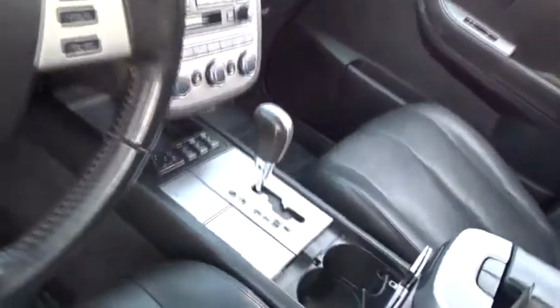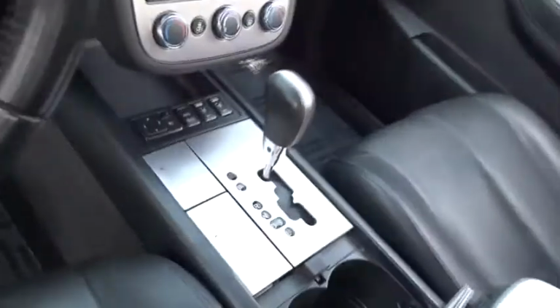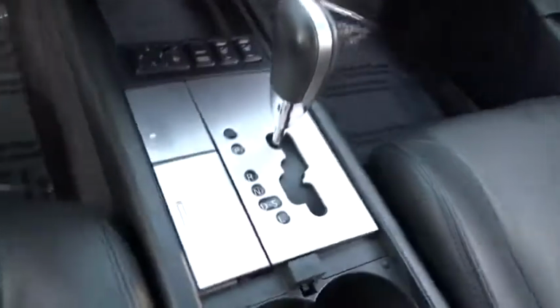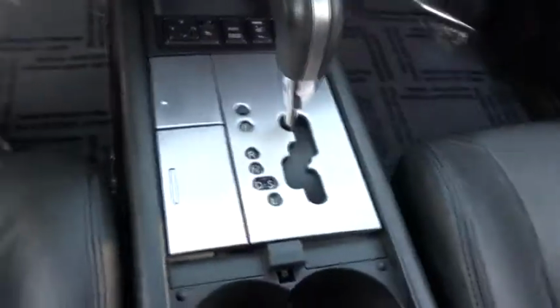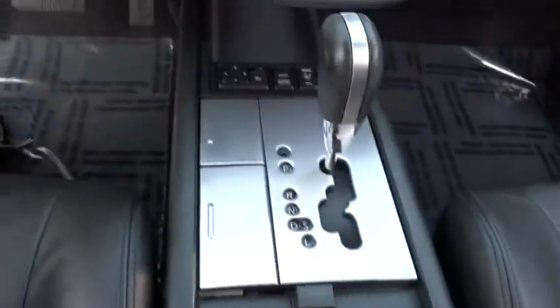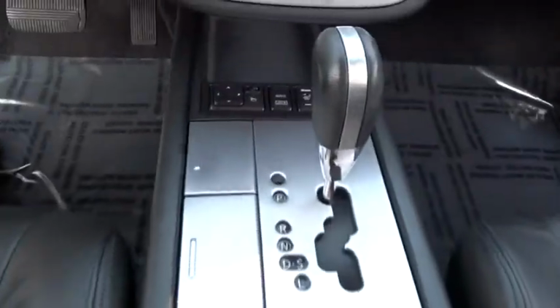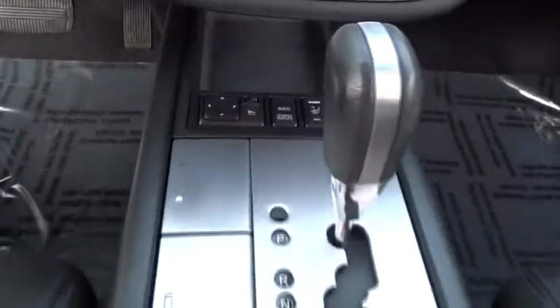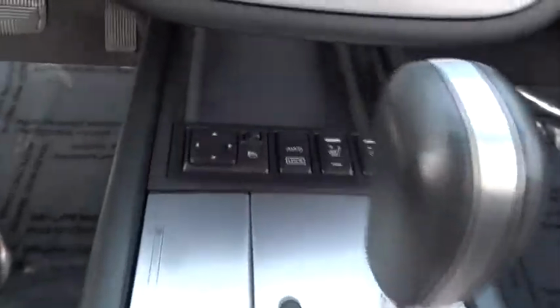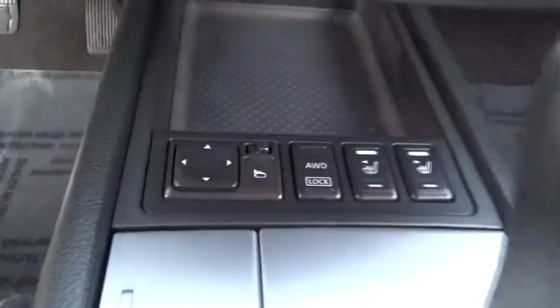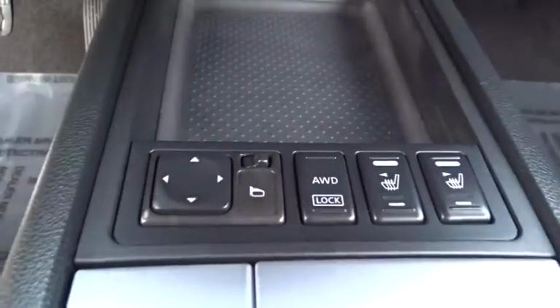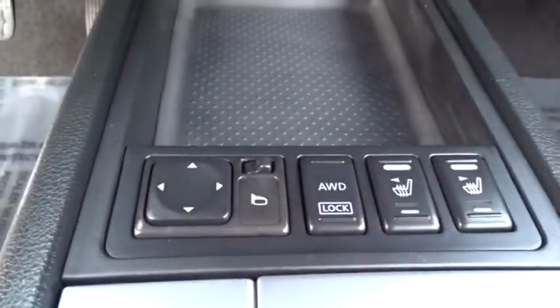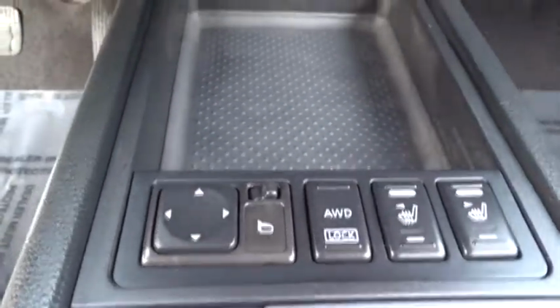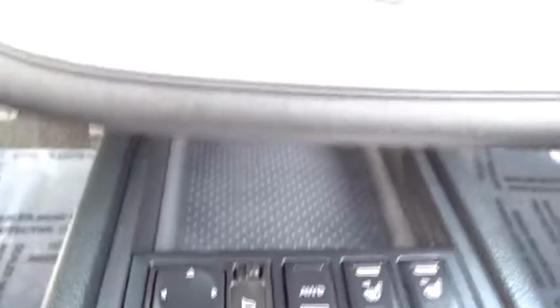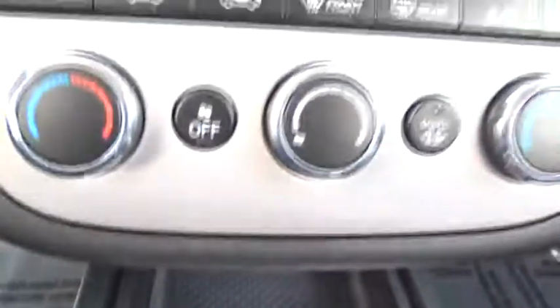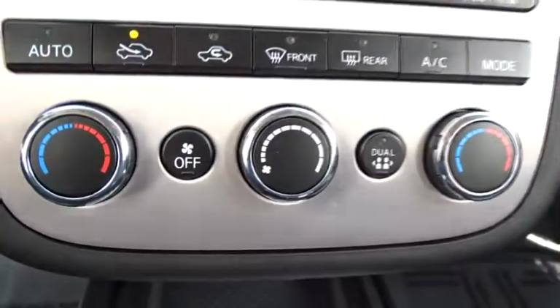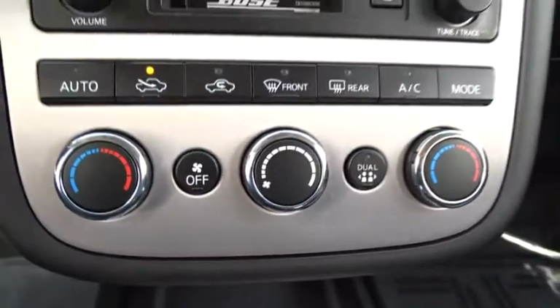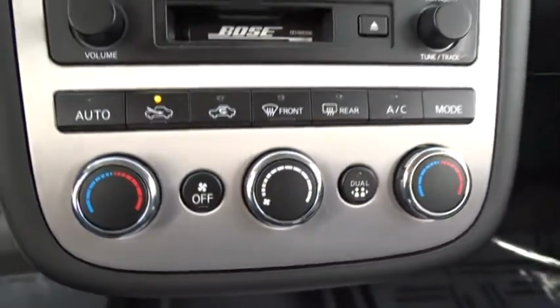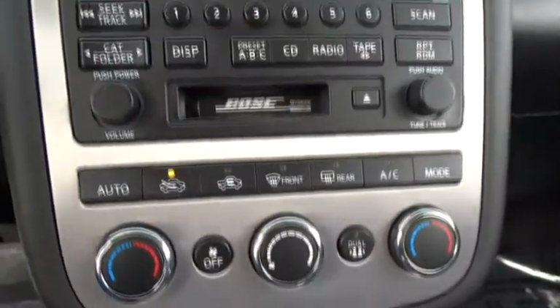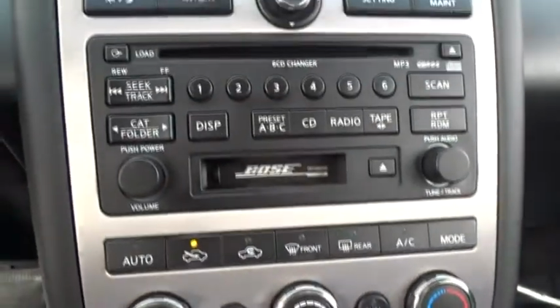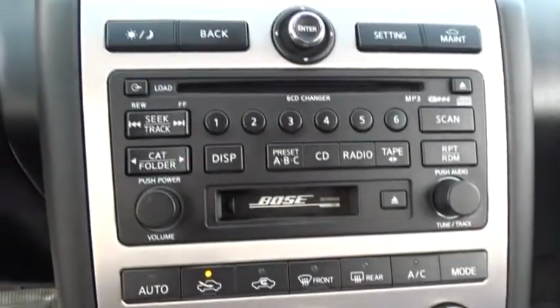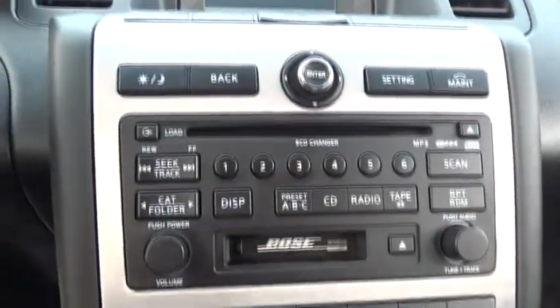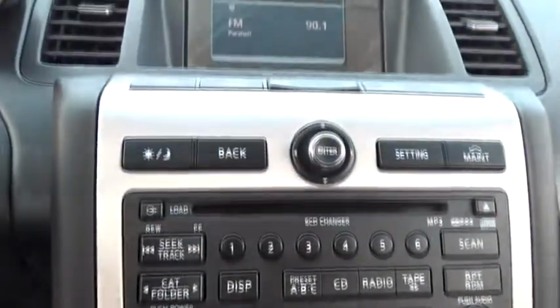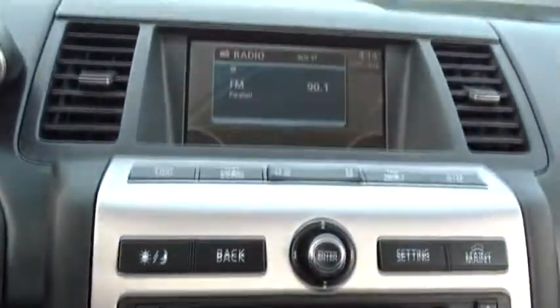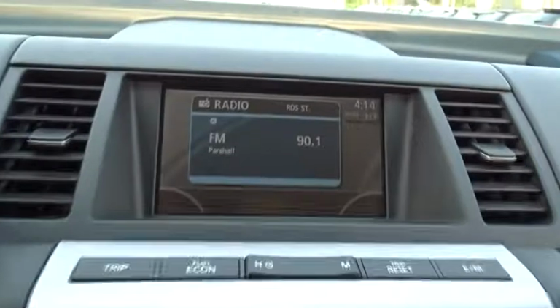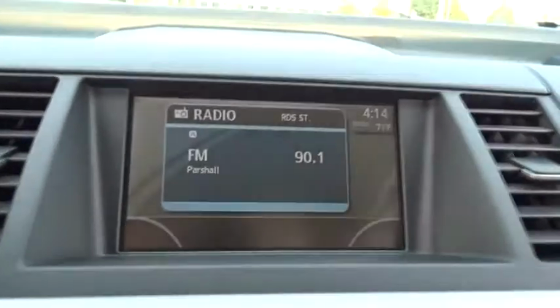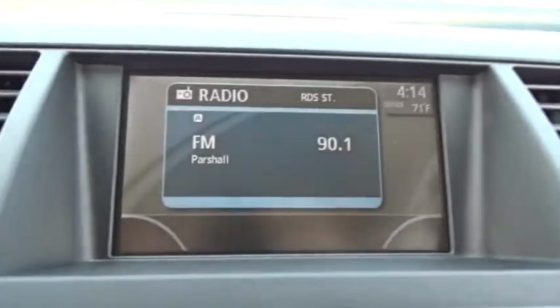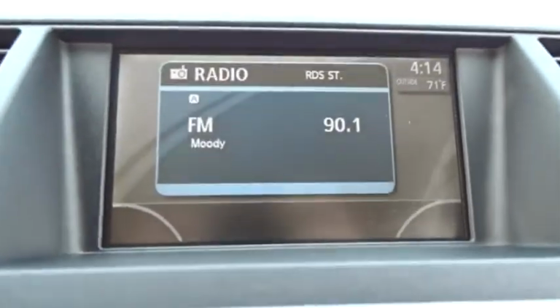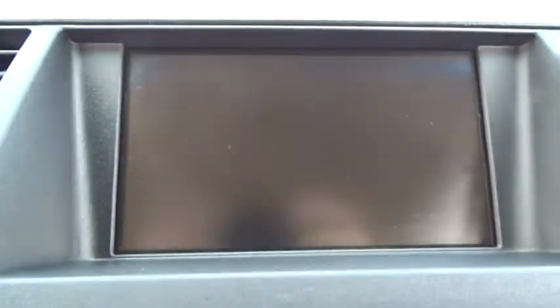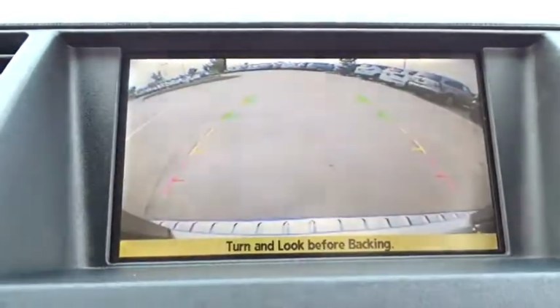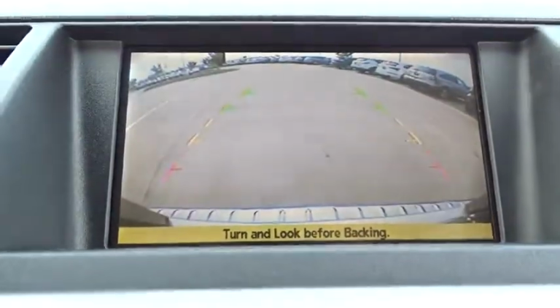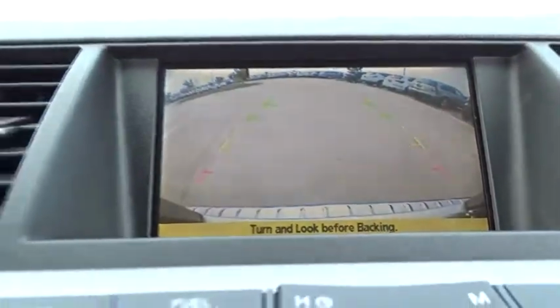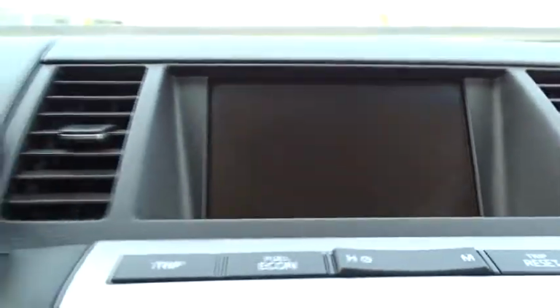Keyless entry, steering wheel audio controls, anti-lock braking system, all-wheel drive, leather wrapped steering wheel, power steering, adjustable steering wheel, four-wheel disc brakes, cruise control, aluminum wheels, rear defrost, climate control.